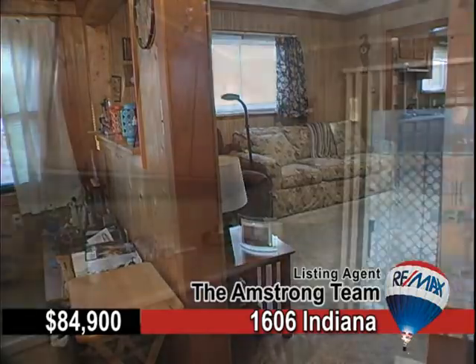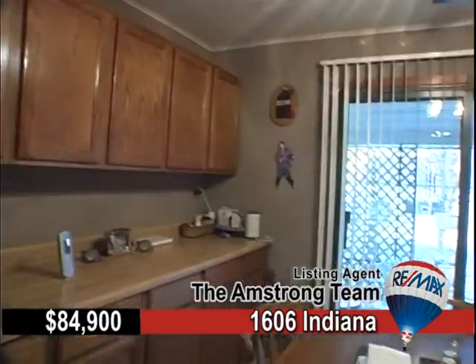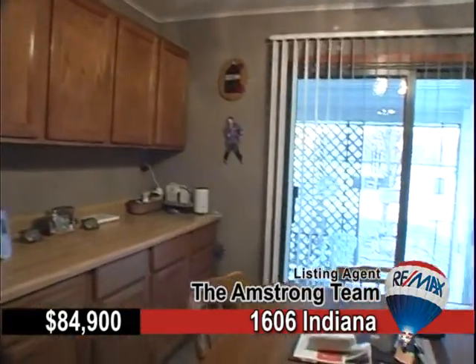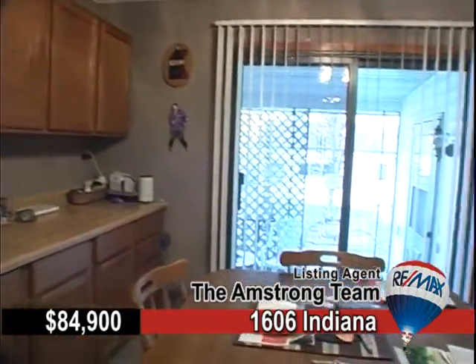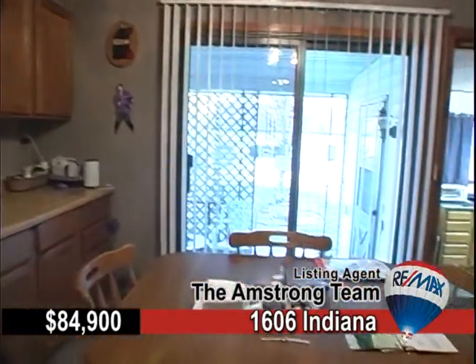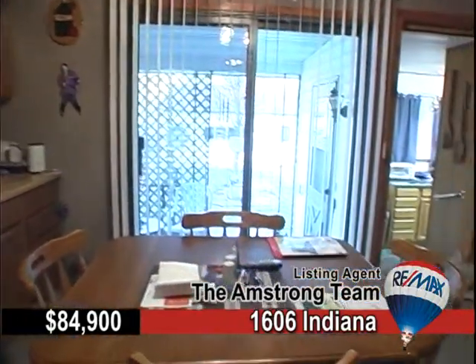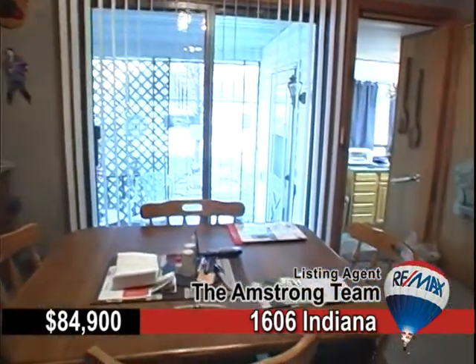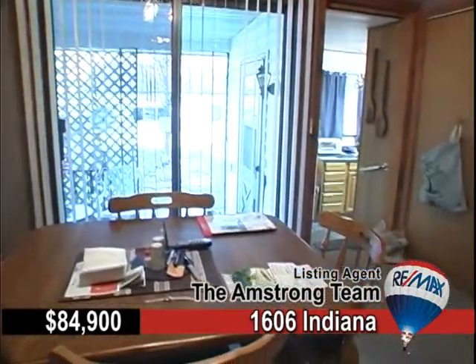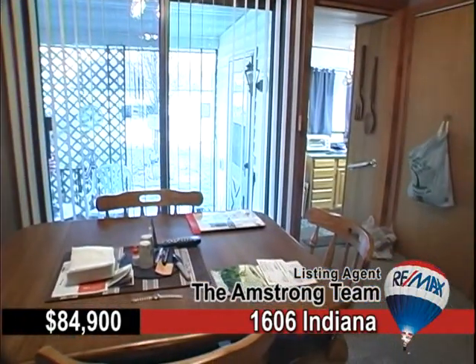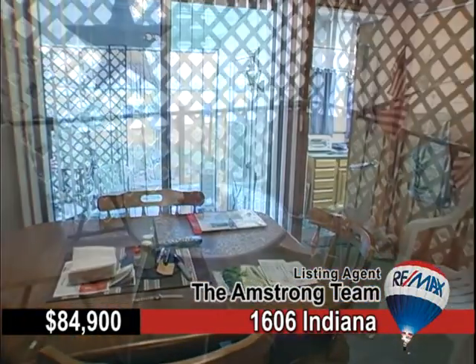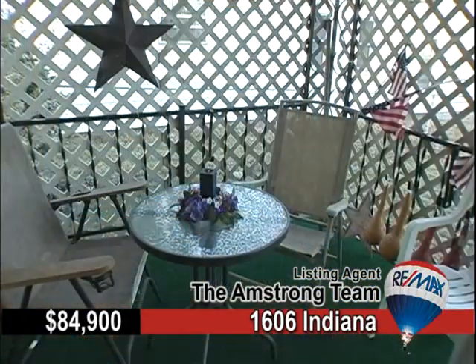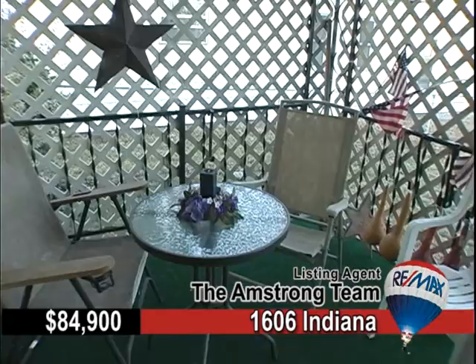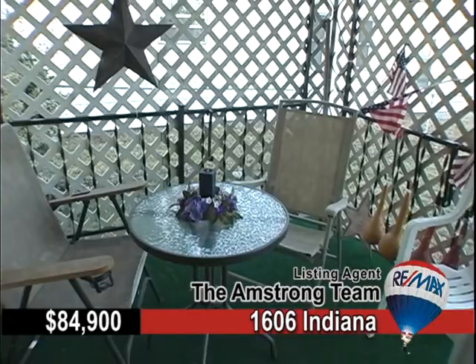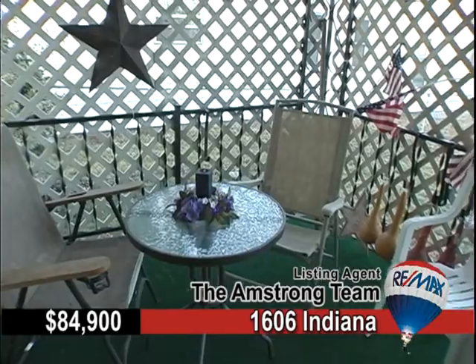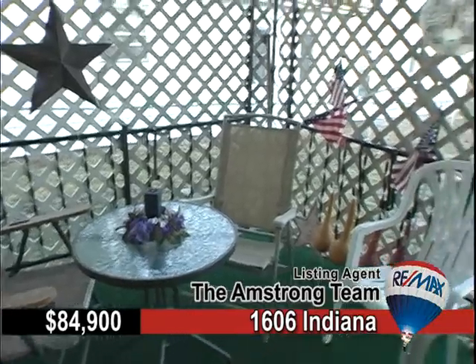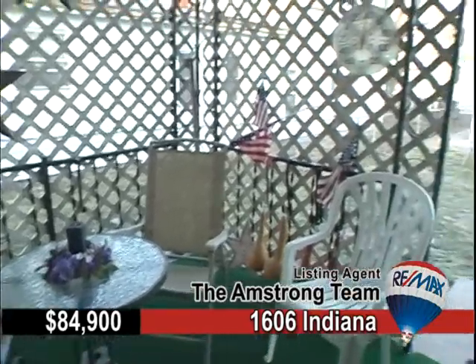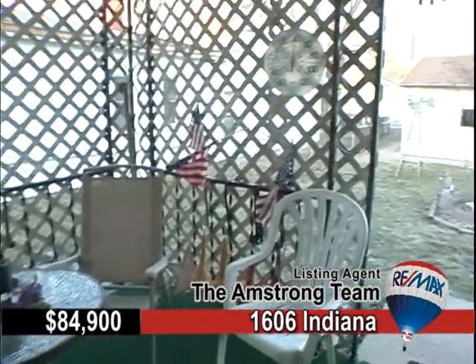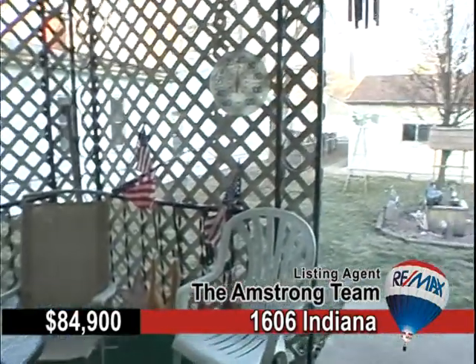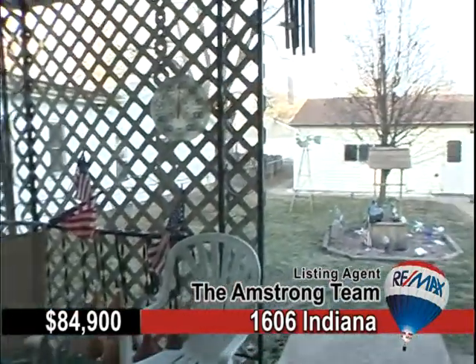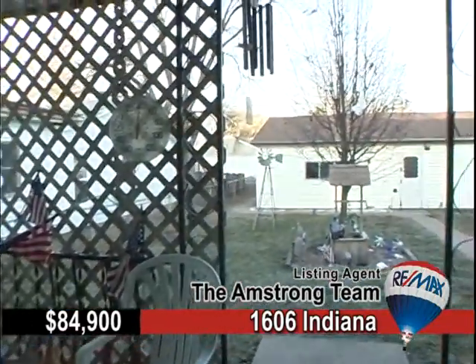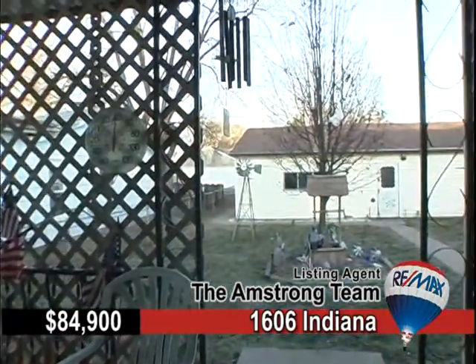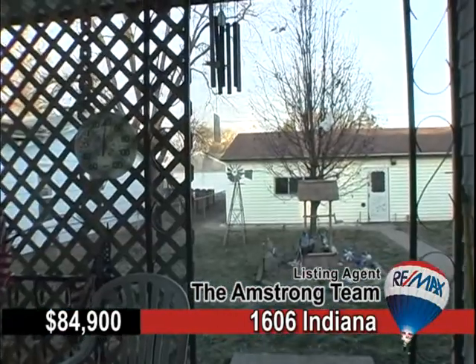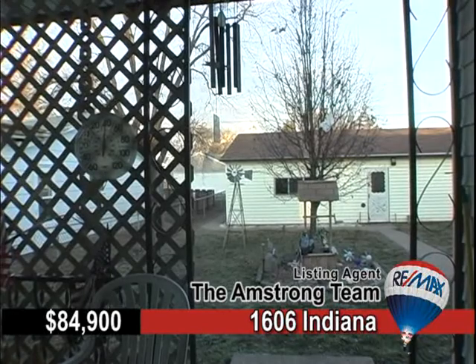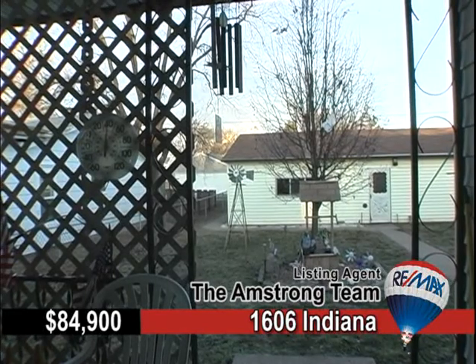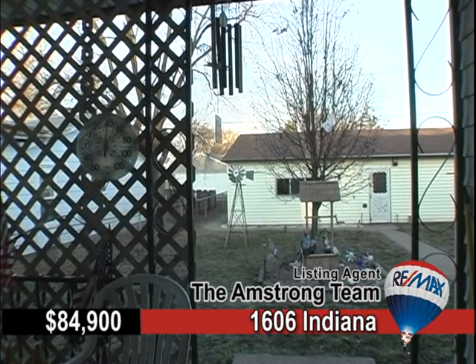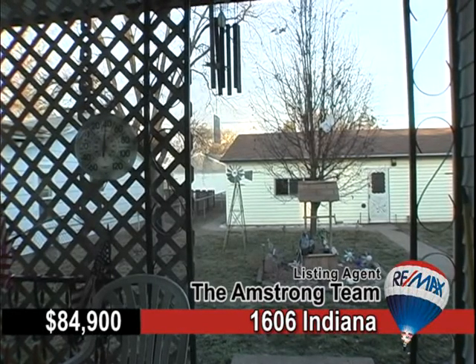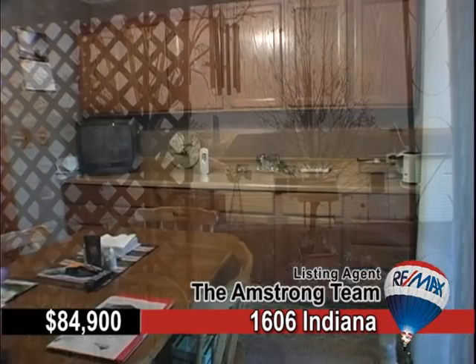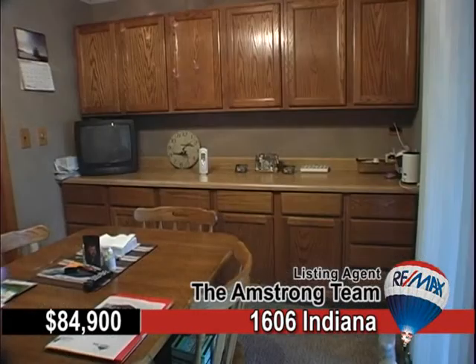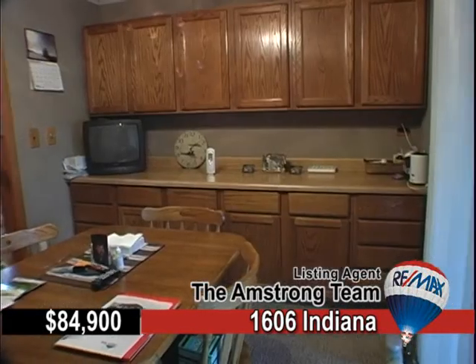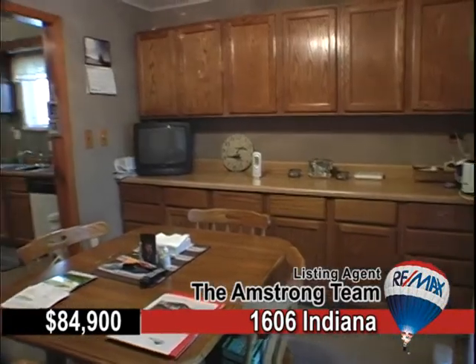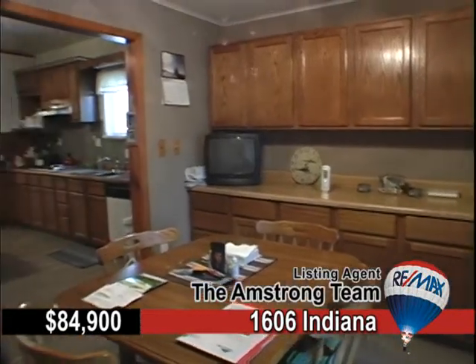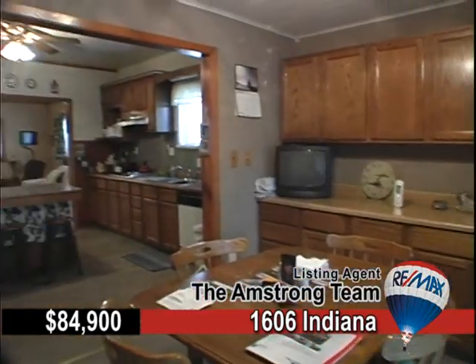Enjoy a large kitchen, main-level laundry, and walk-out dining room. Now, take a peek at the private back porch — very inviting. And yes, that is a three-car detached garage that comes with this home.